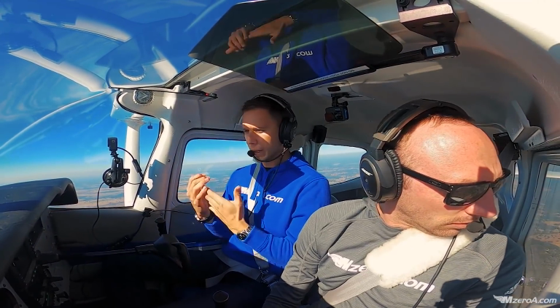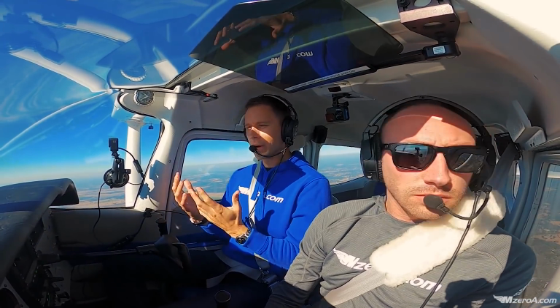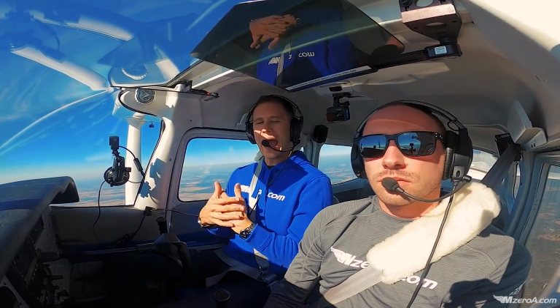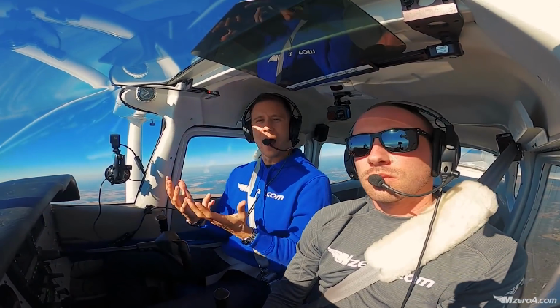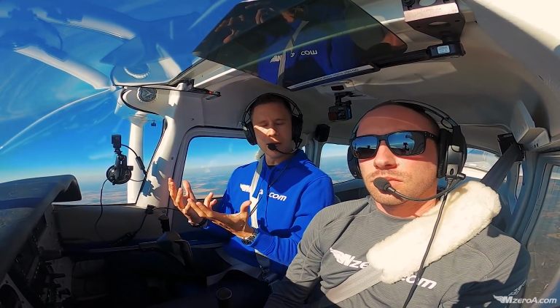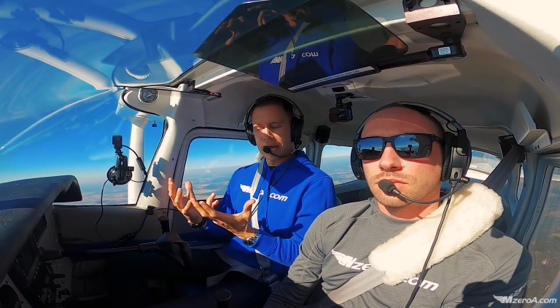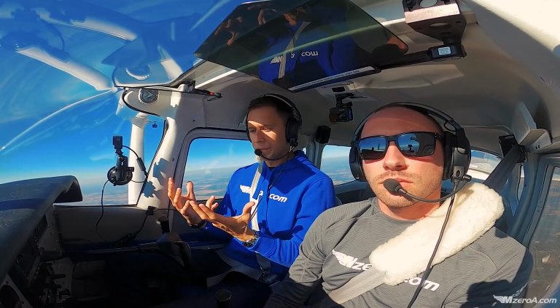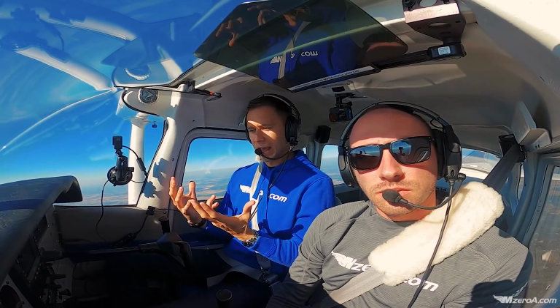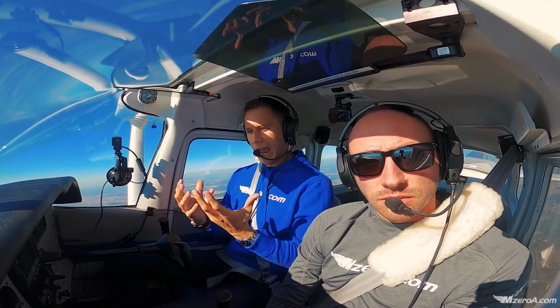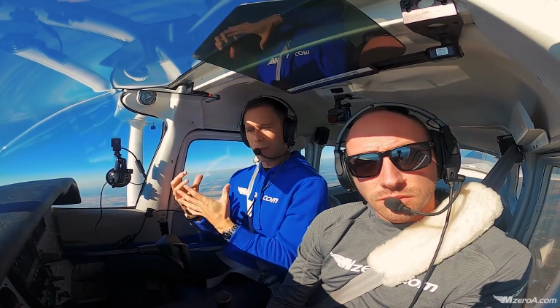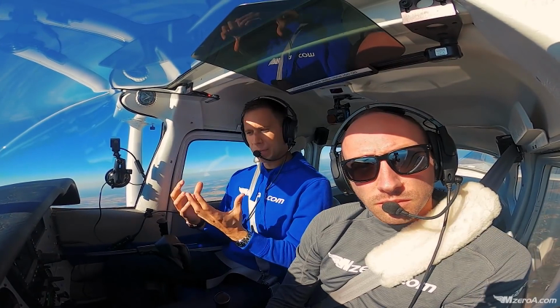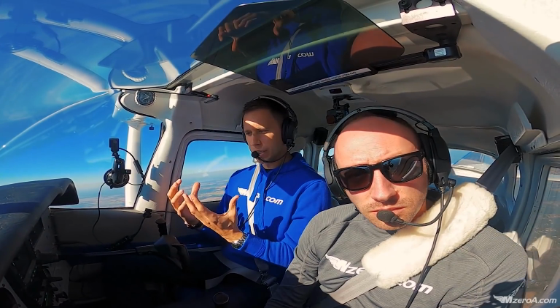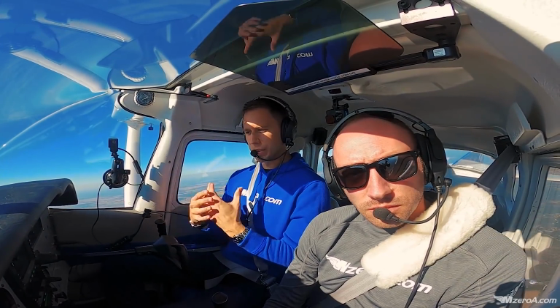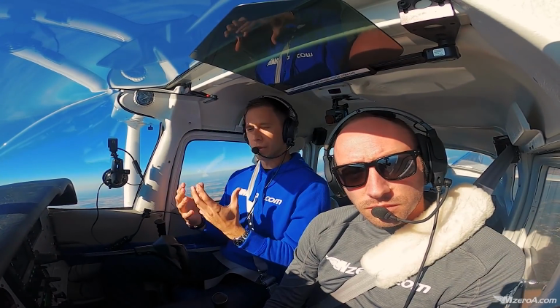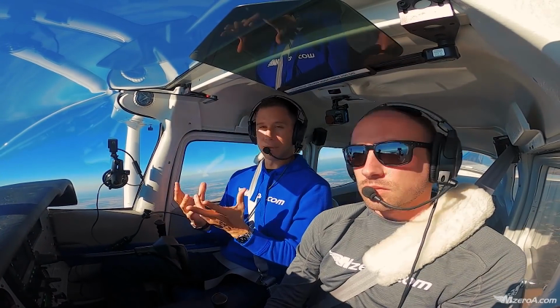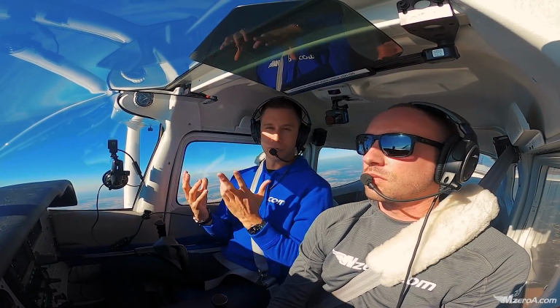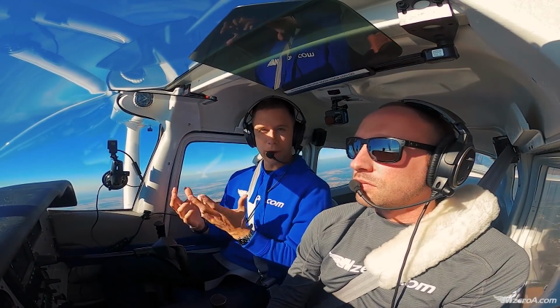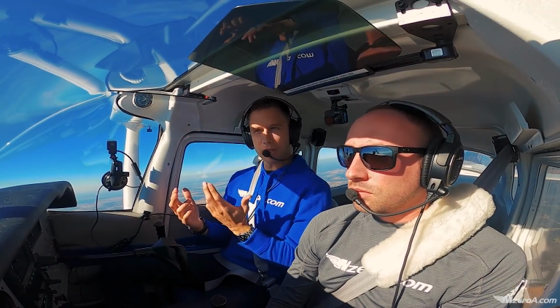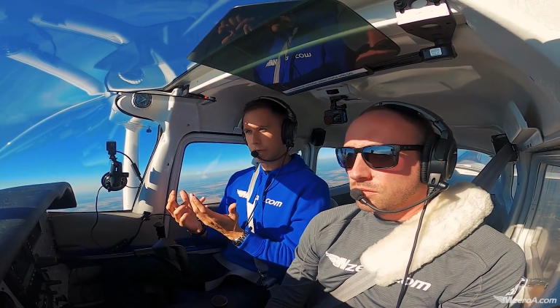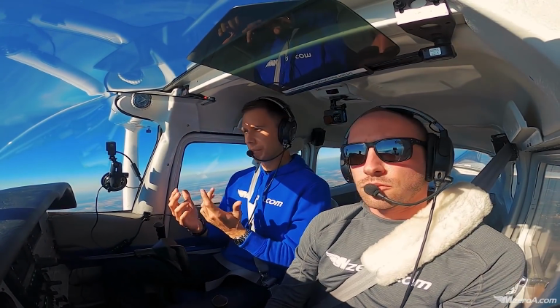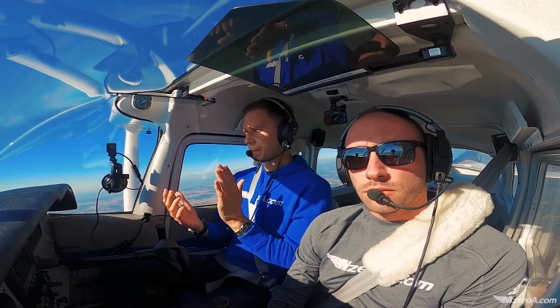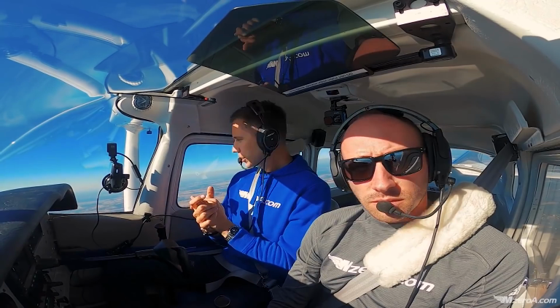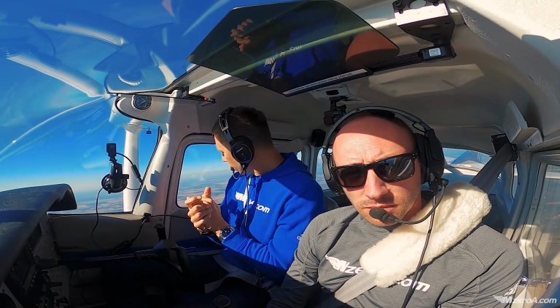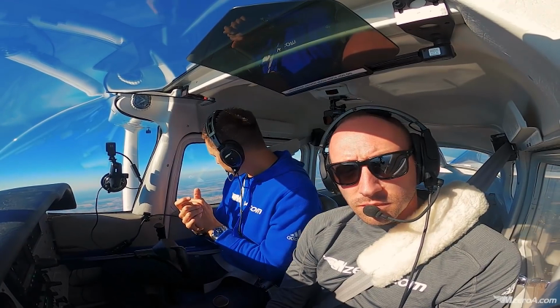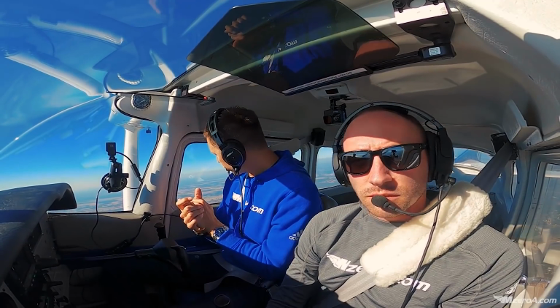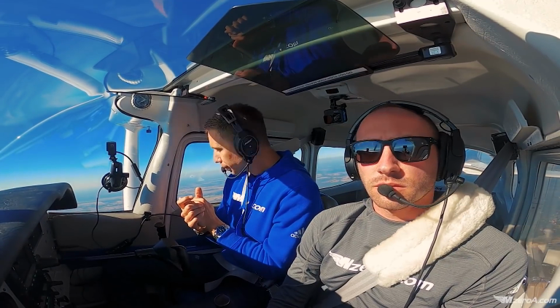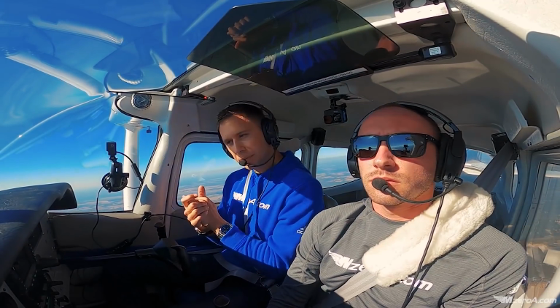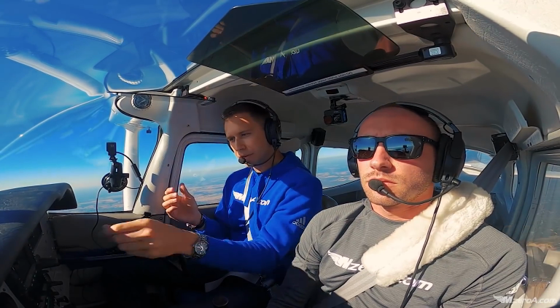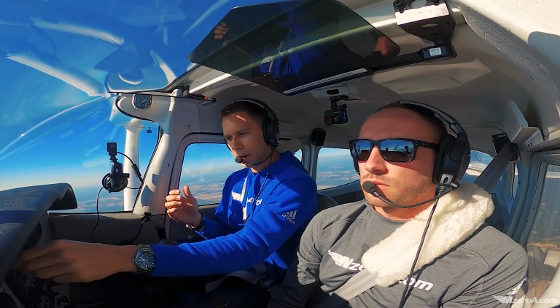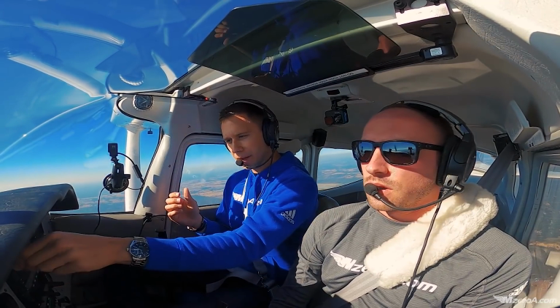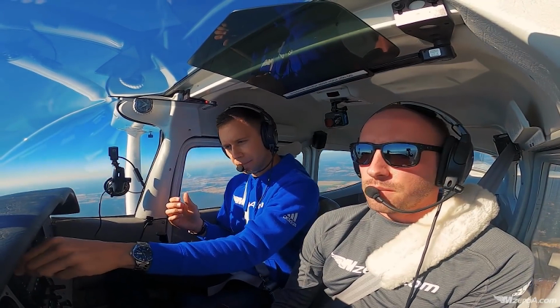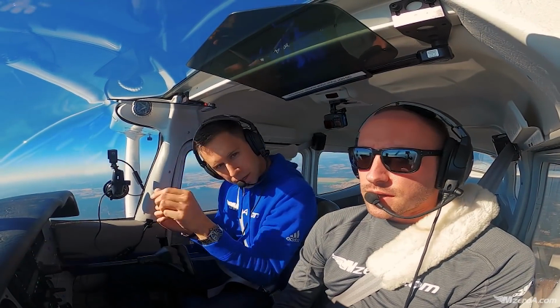I'm going to share with you how we typically do it and I'm going to share with you what I believe is the right way to do it. Matt just knocked out some clearing turns. Matt, you feeling good about everything? Yep, all set.